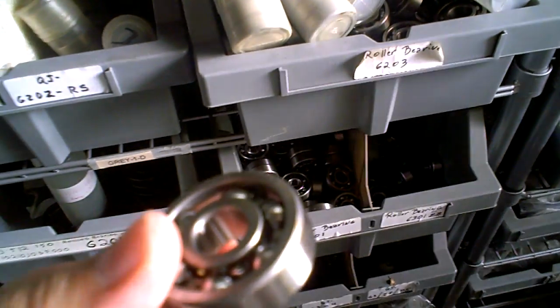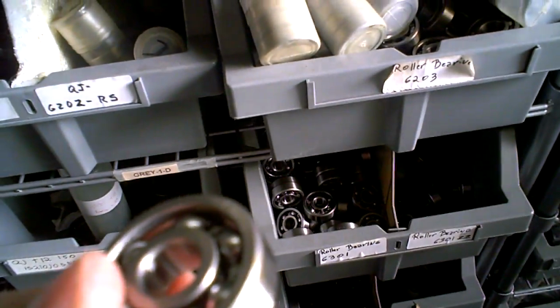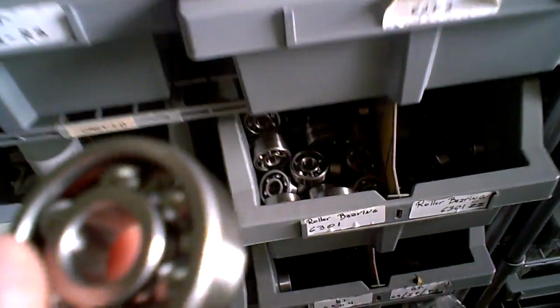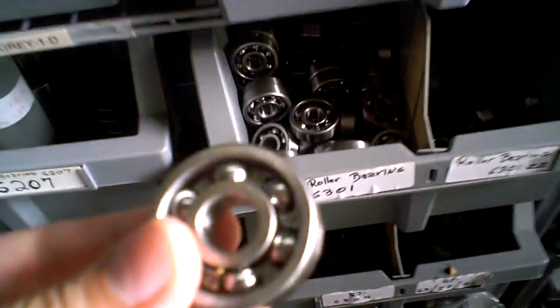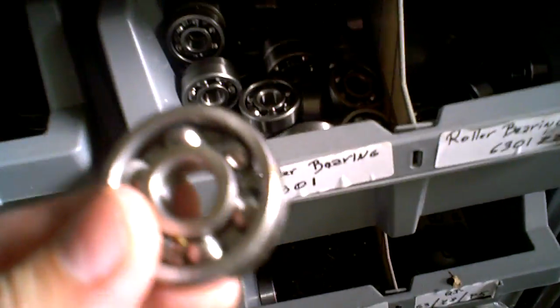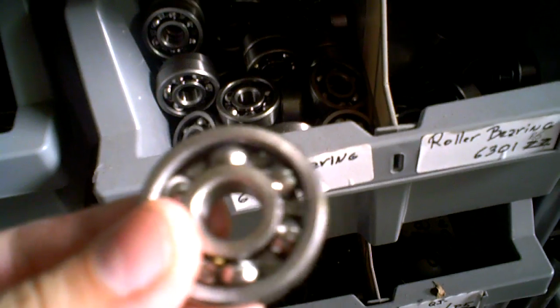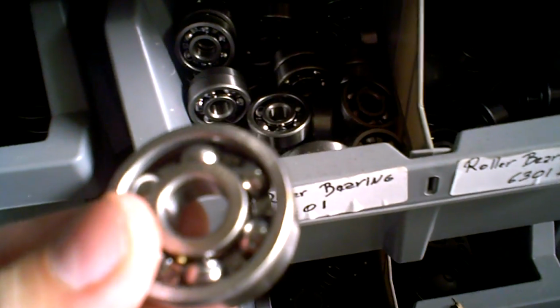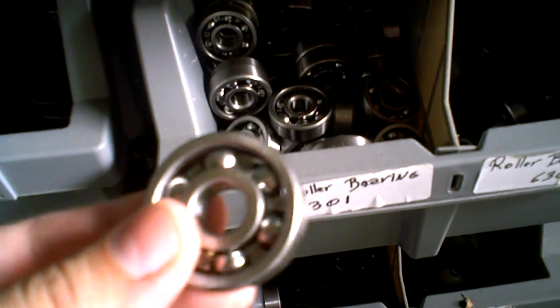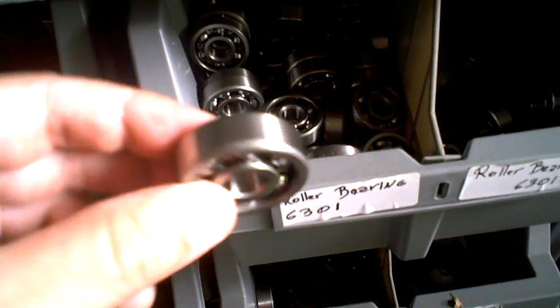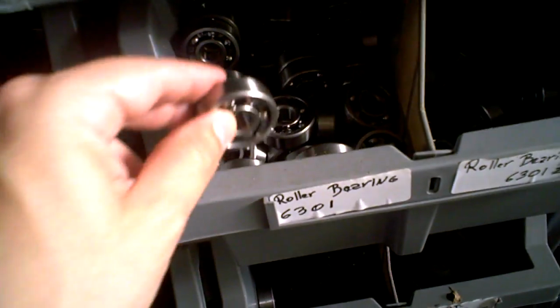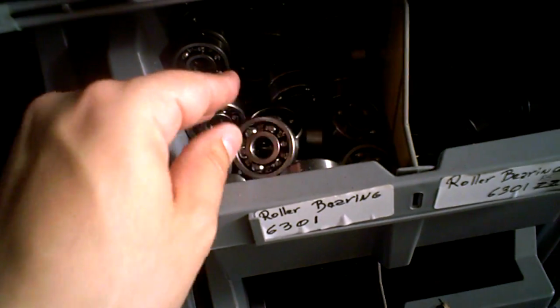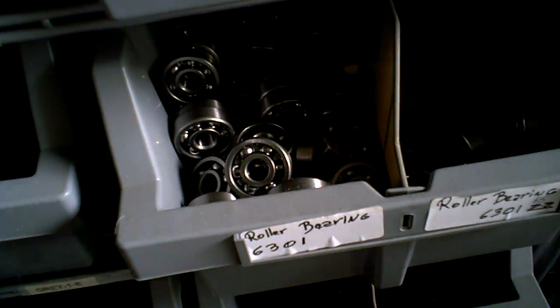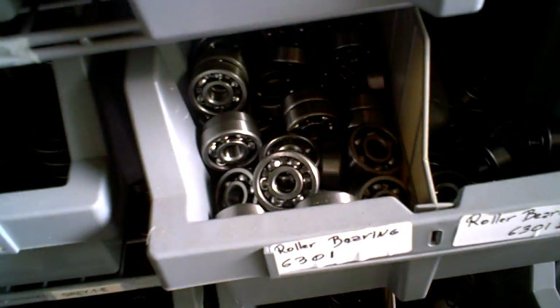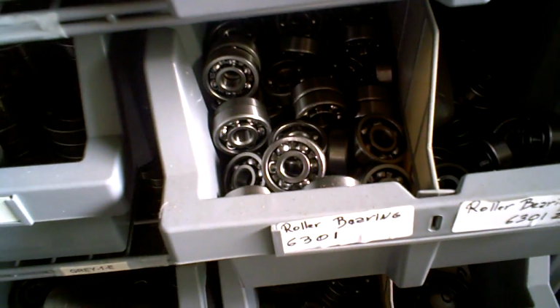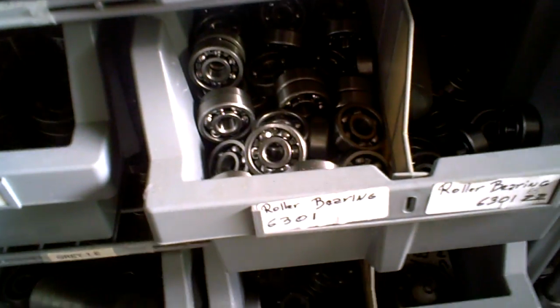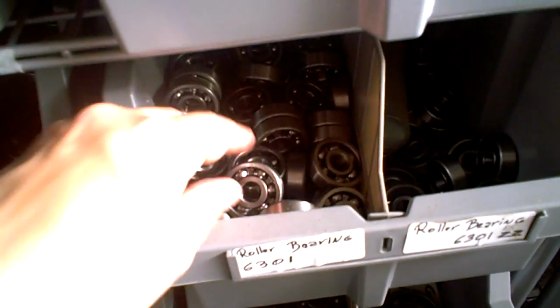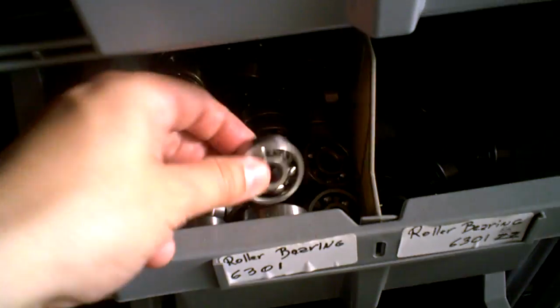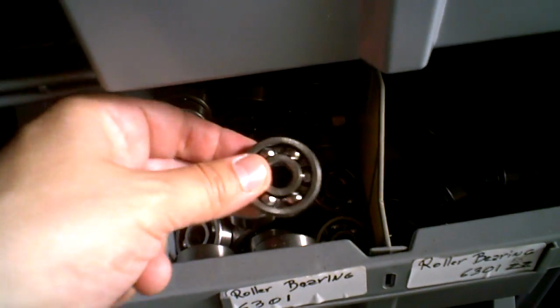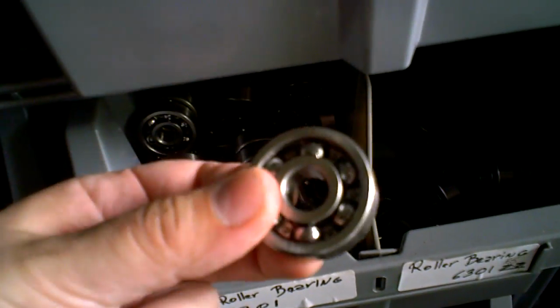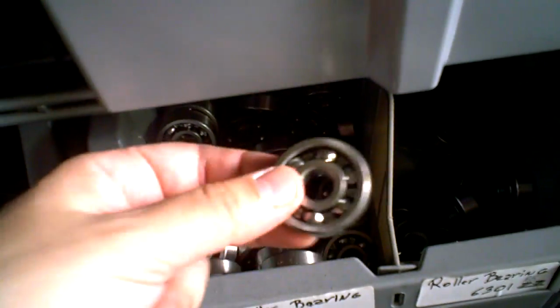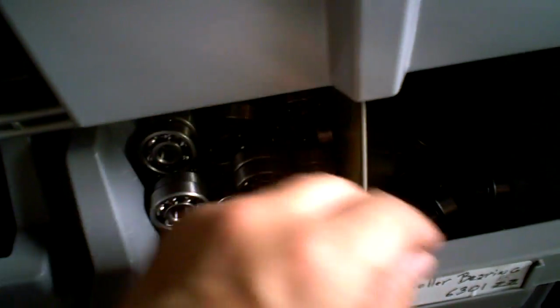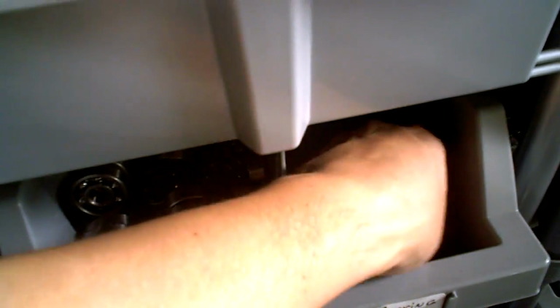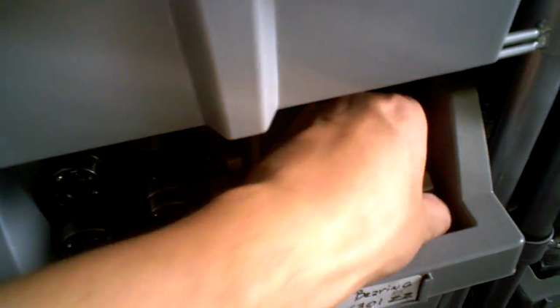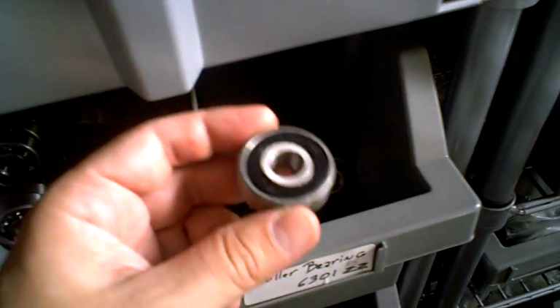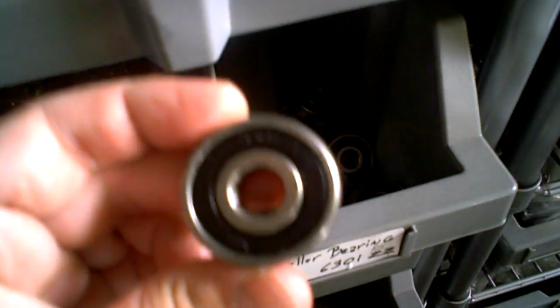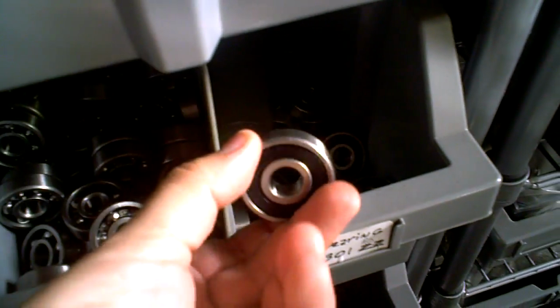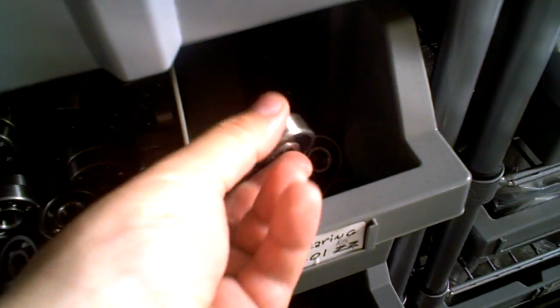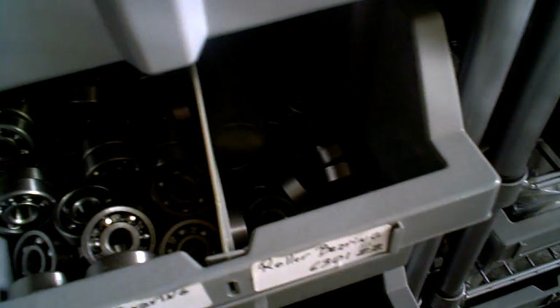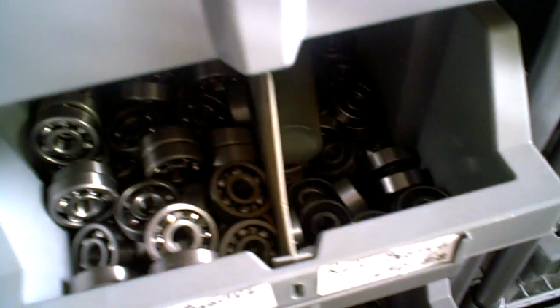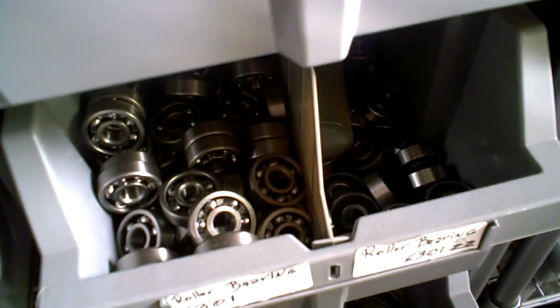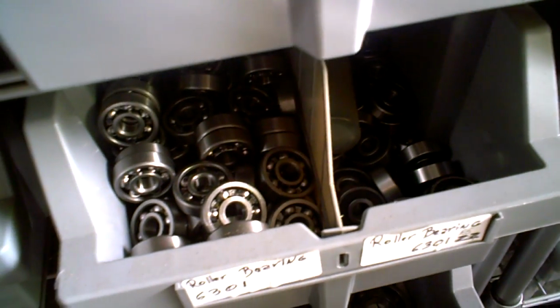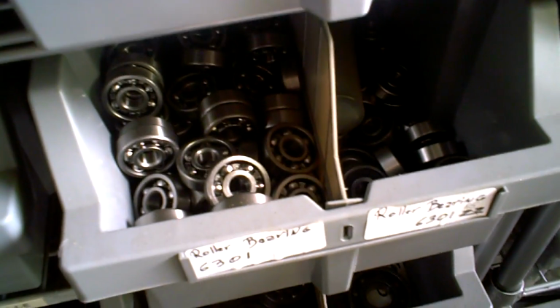For some reason they'll be the 6301, then they'll be the 63RS, 63ZZ, 6301SS, and they look exactly the same. Some are going to have the bearings exposed, some are going to have seals on them, and the only difference is going to be one tiny little letter.